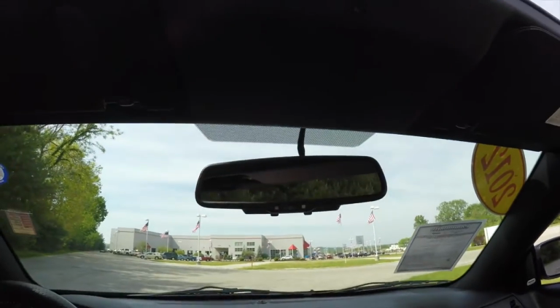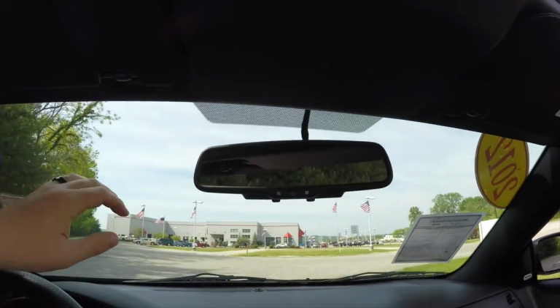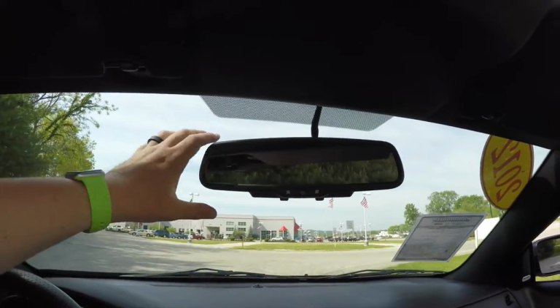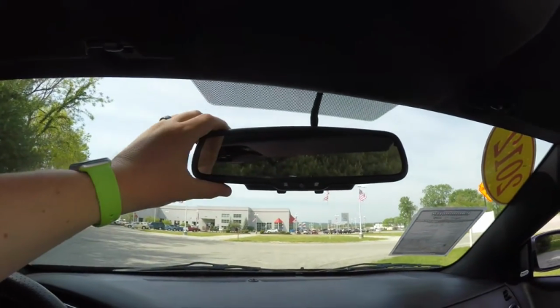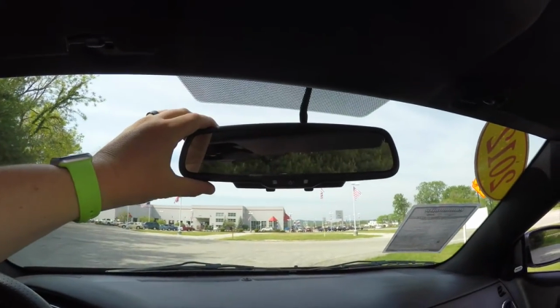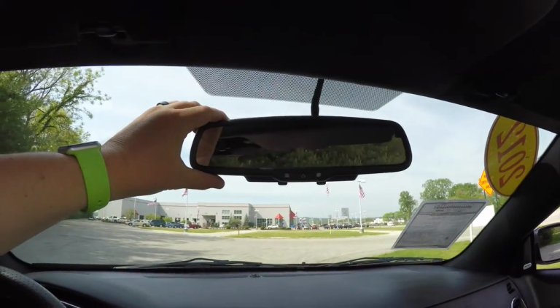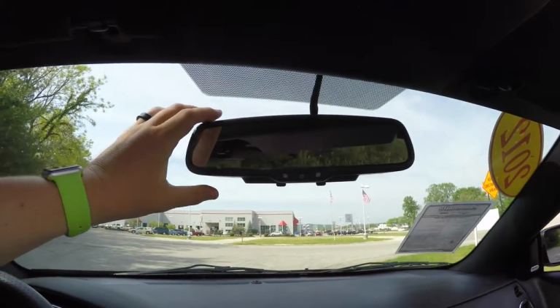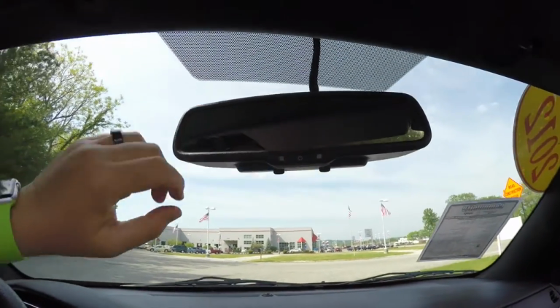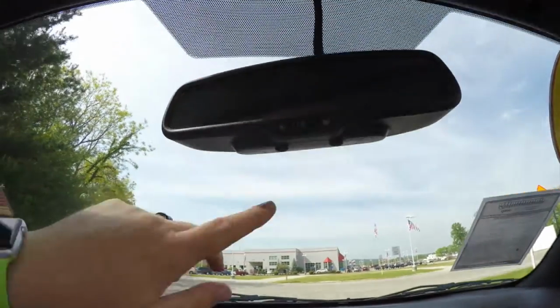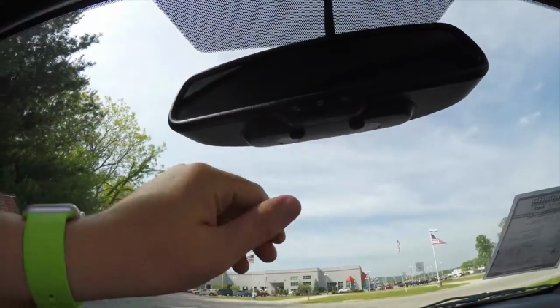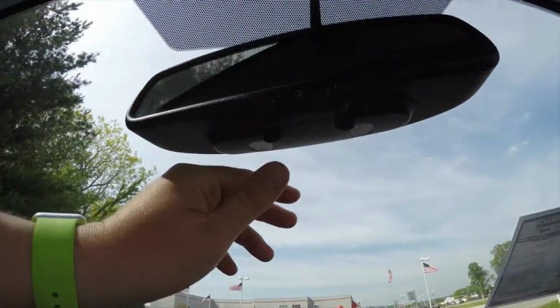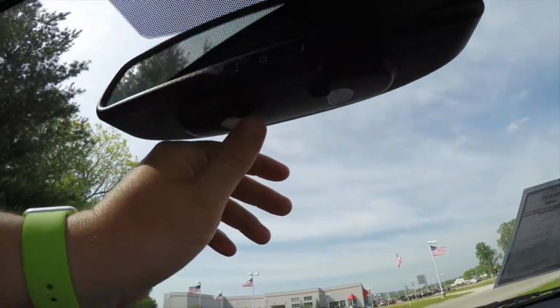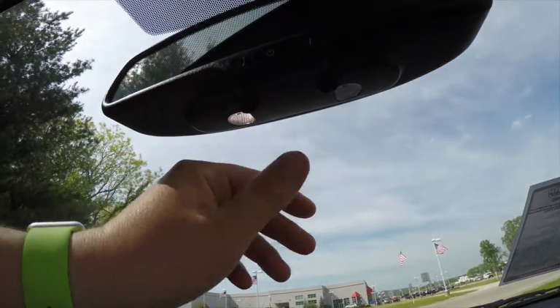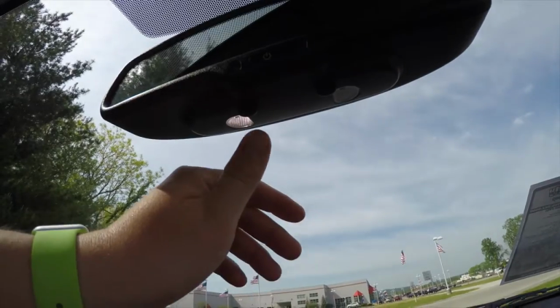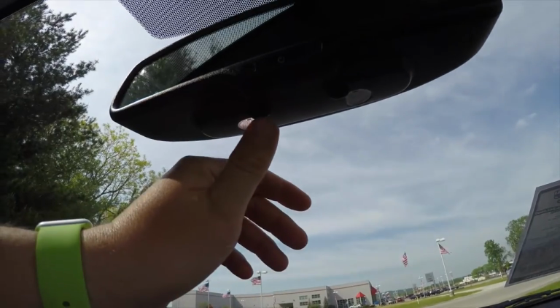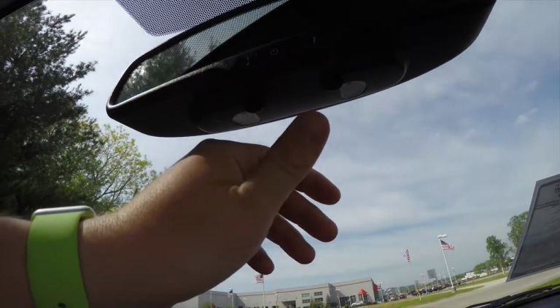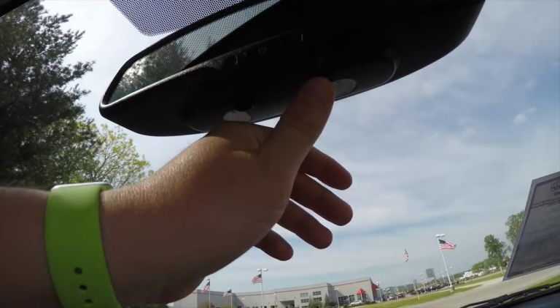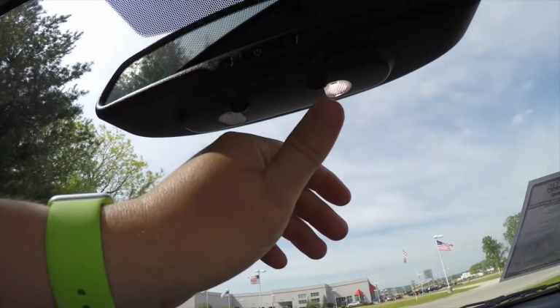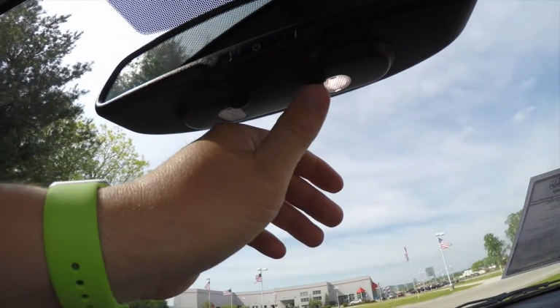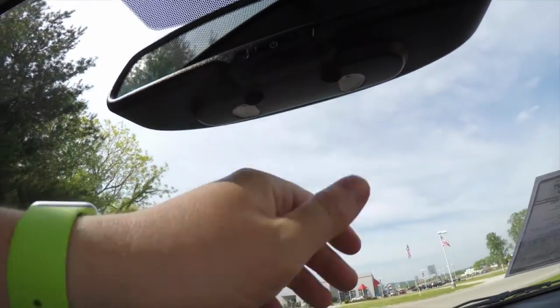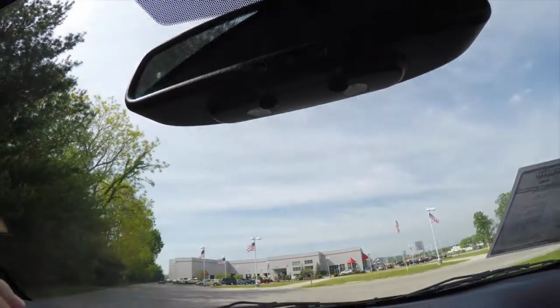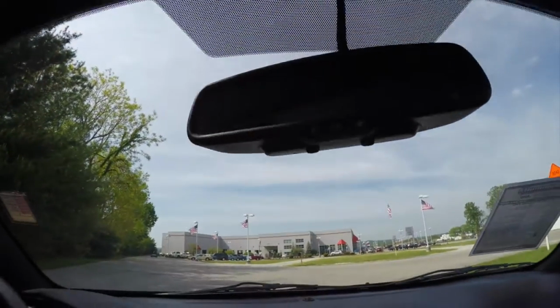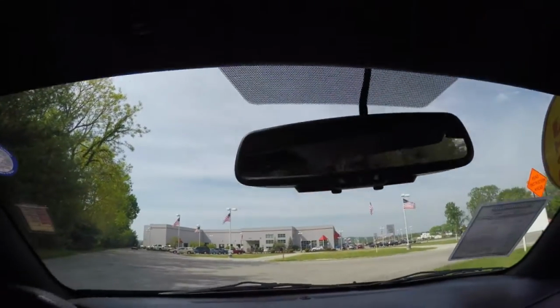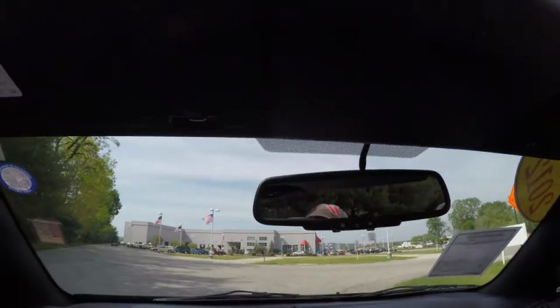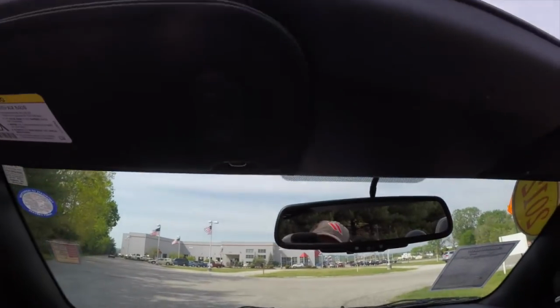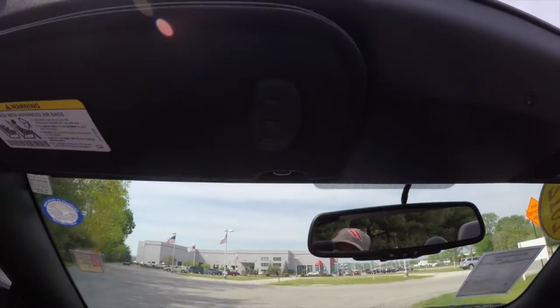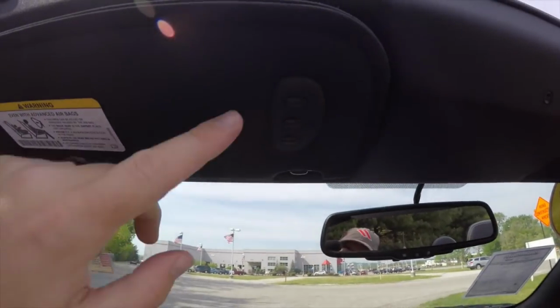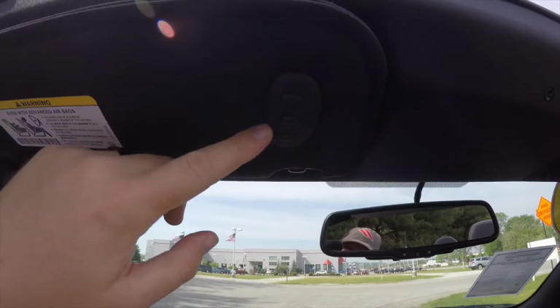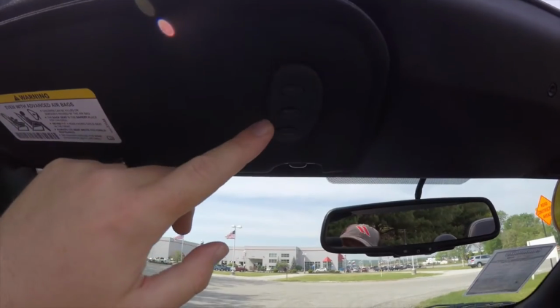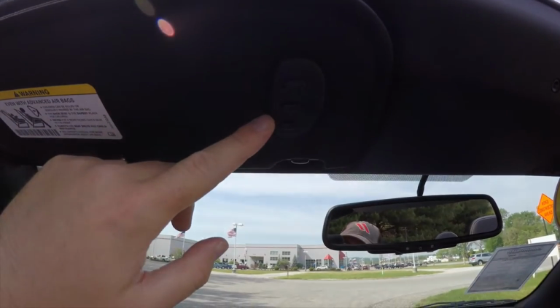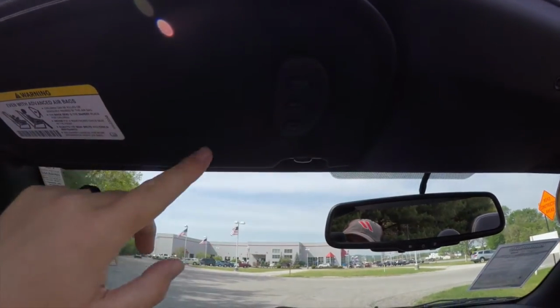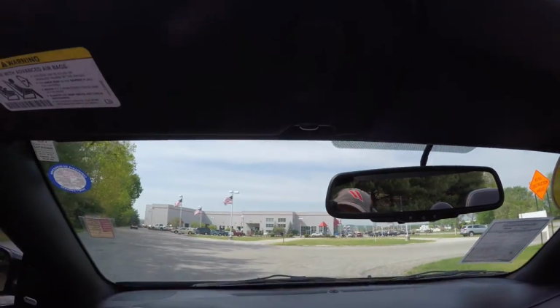Looking overhead, you do have automatic dimming rear view mirror with LED reading lights and map lights. And on the driver's side sun visor, you have your Homelink universal garage door opener.